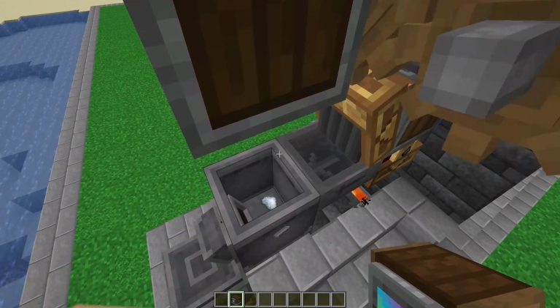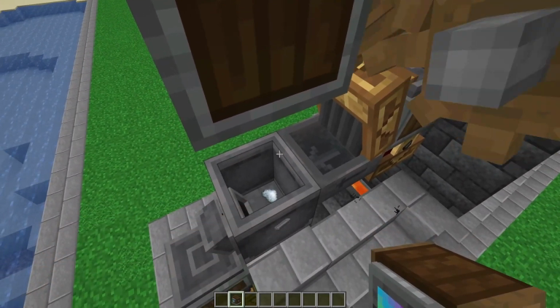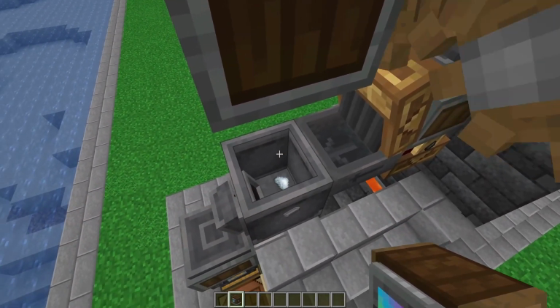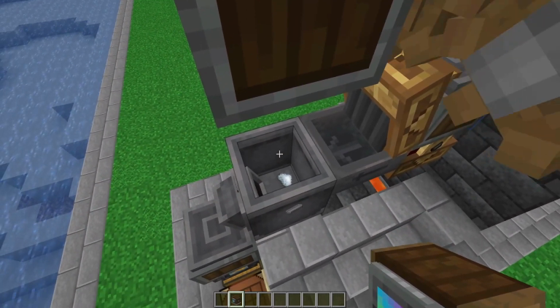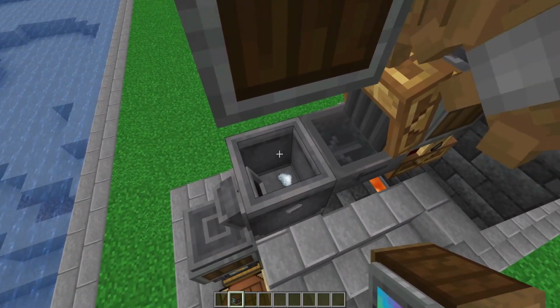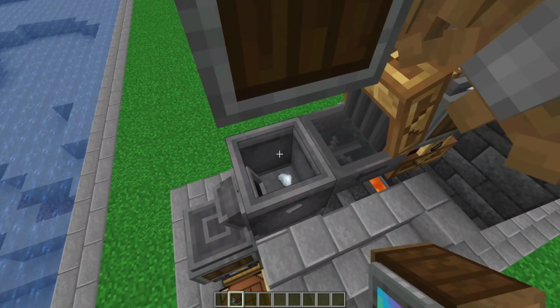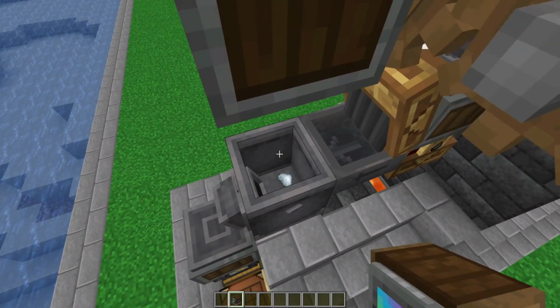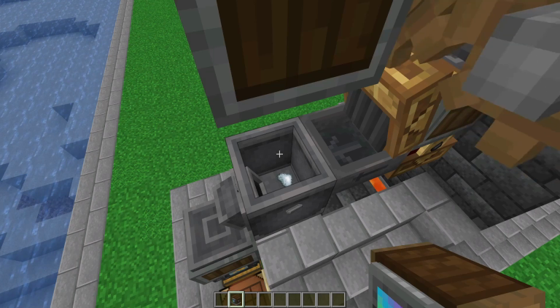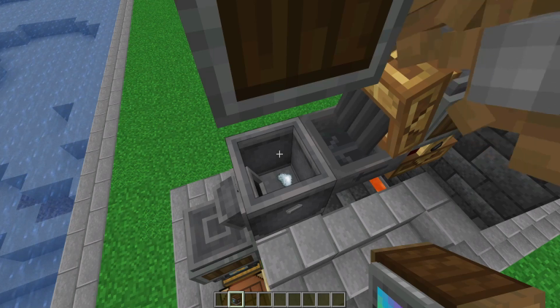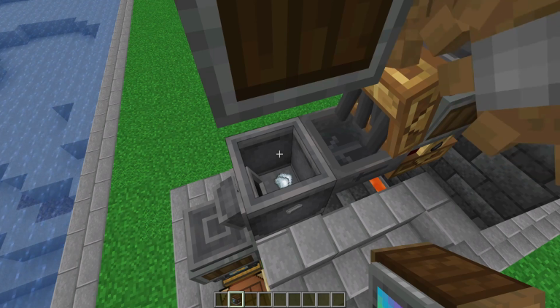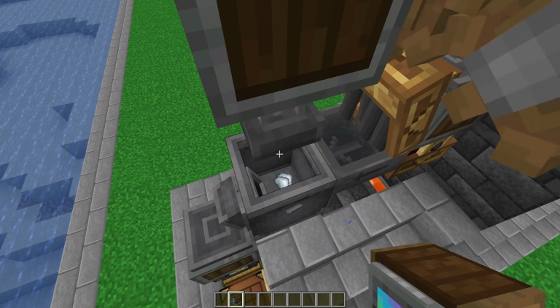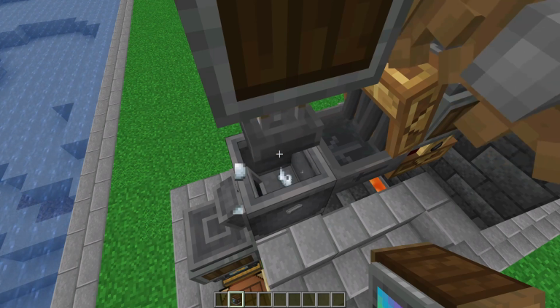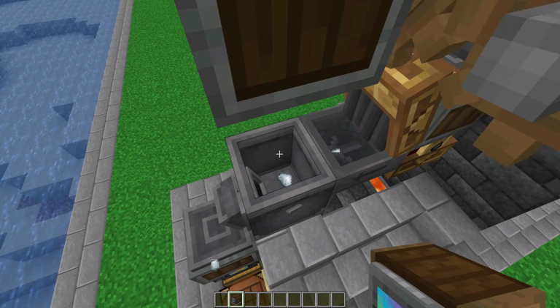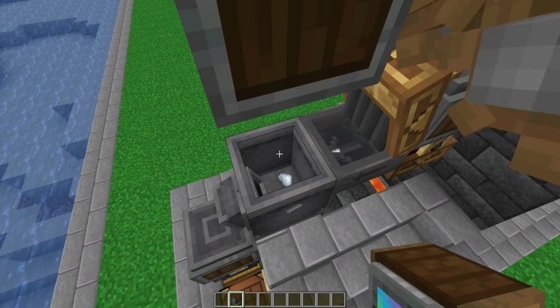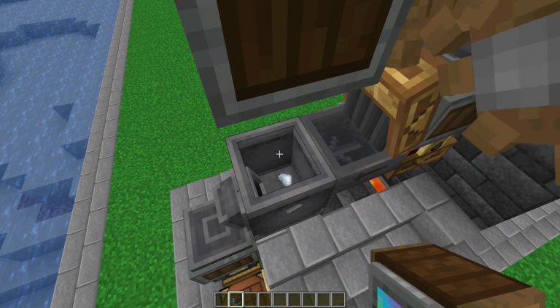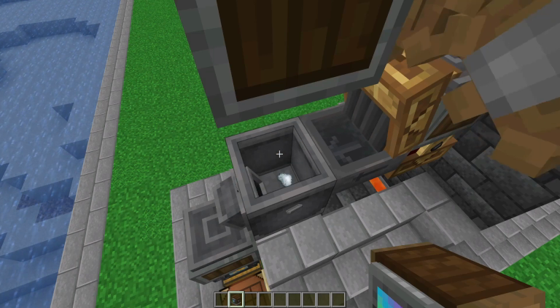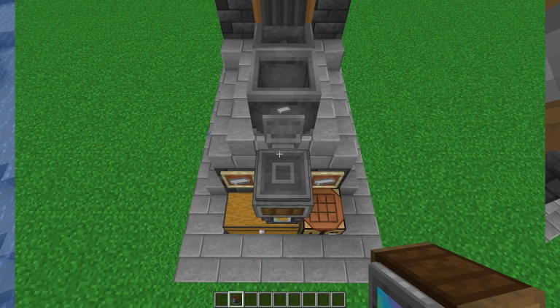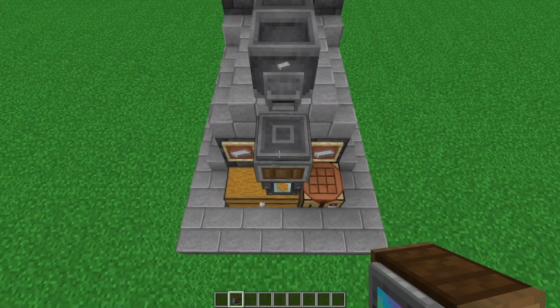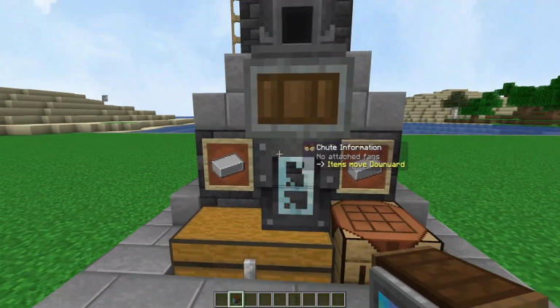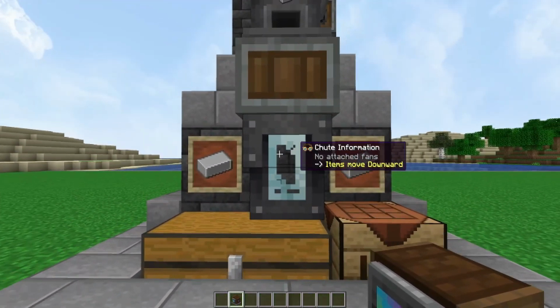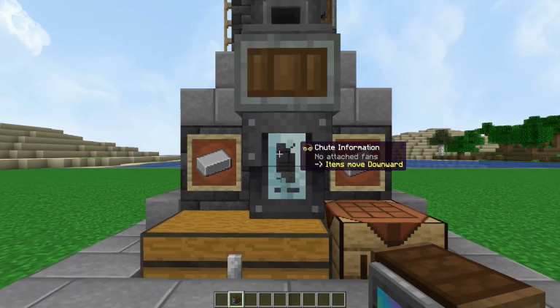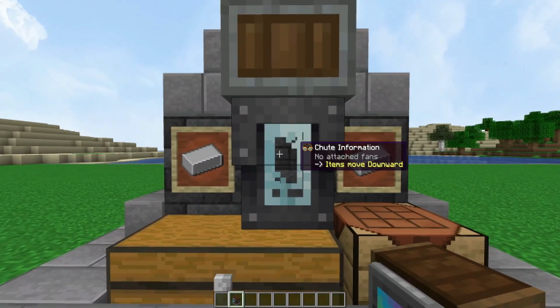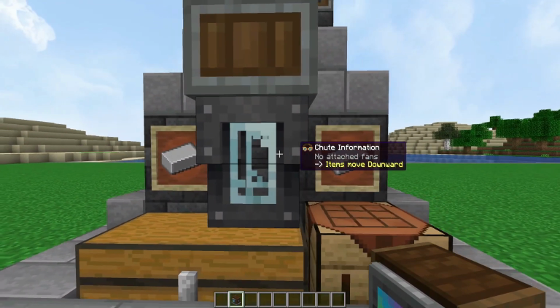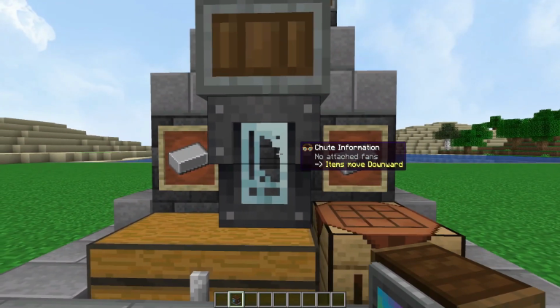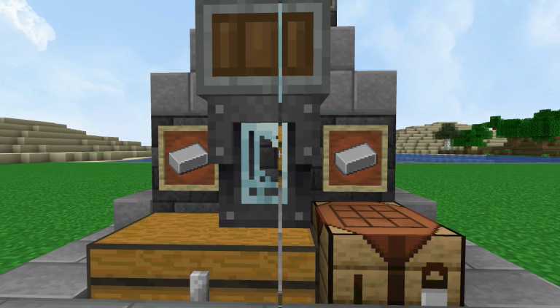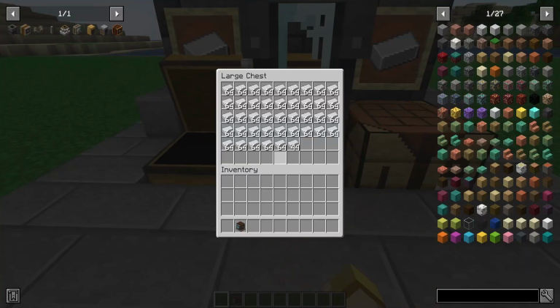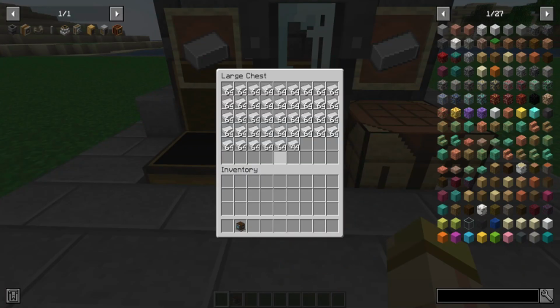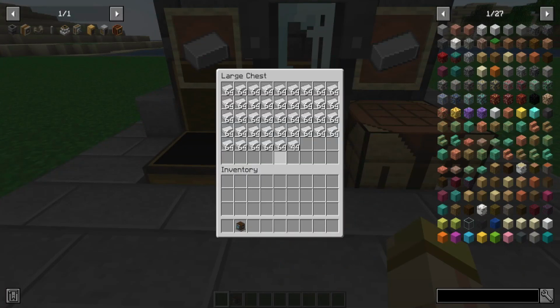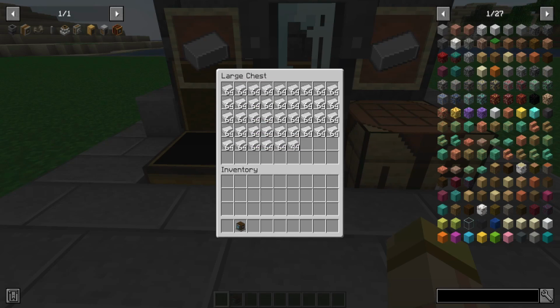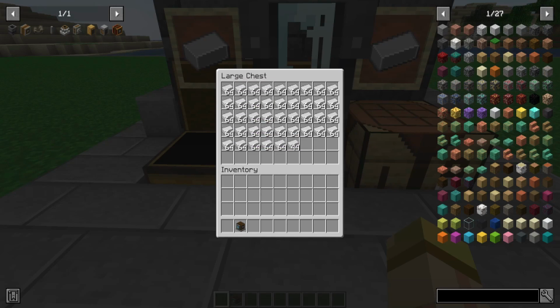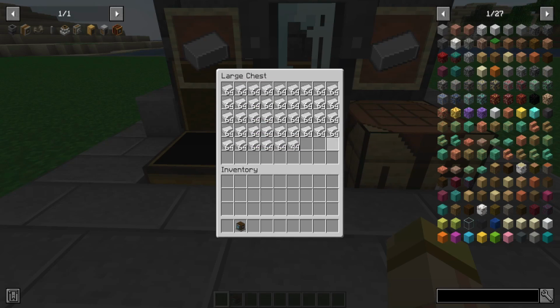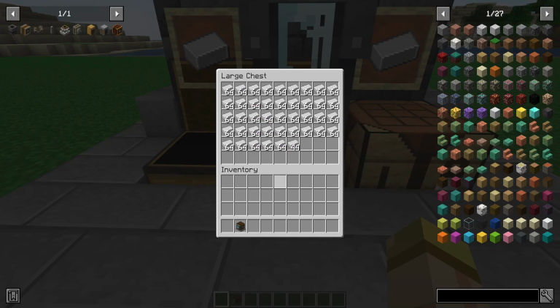All those iron nuggets go directly into the basin. The second you get about nine iron nuggets, the press will go right down, you get an iron ingot, and that iron ingot flows down through the chute into the chest. You're going to get about a hundred ingots an hour, which is great.